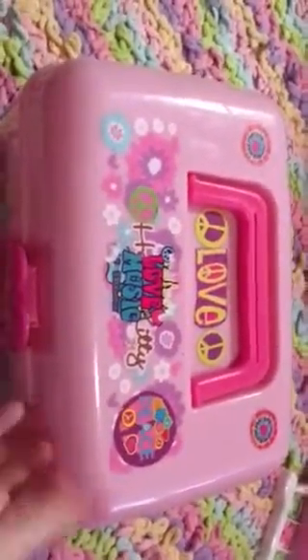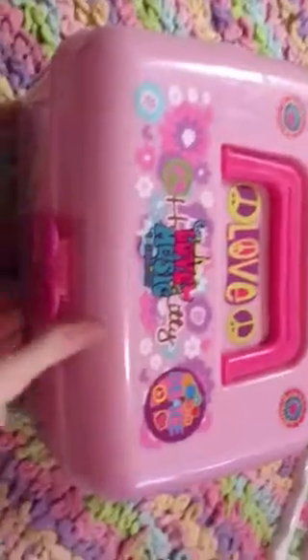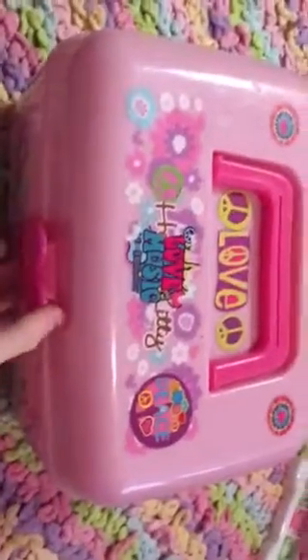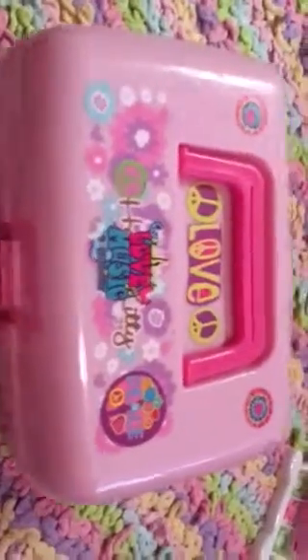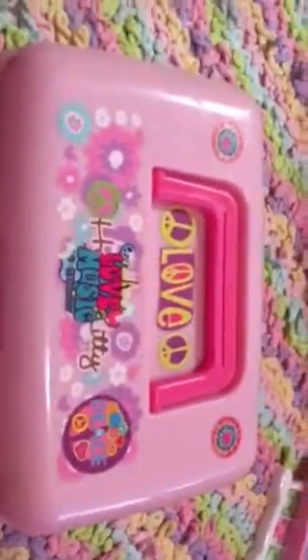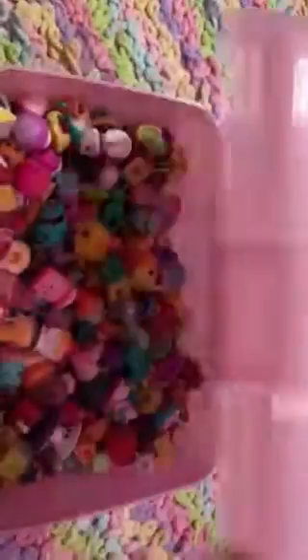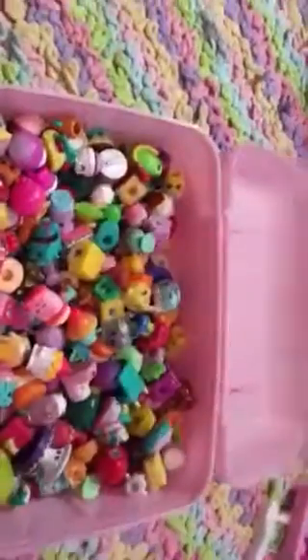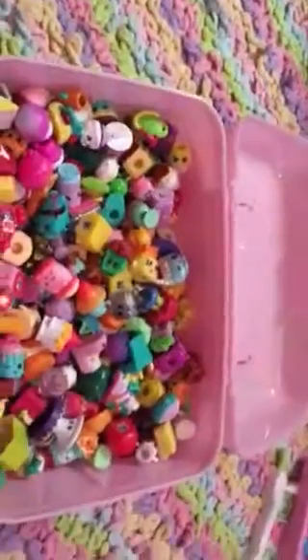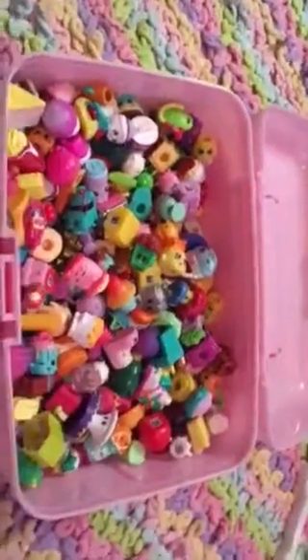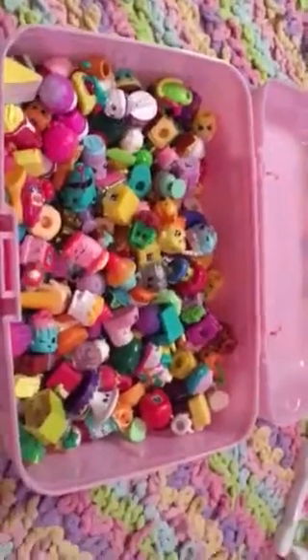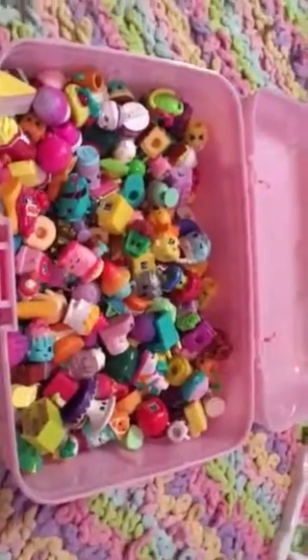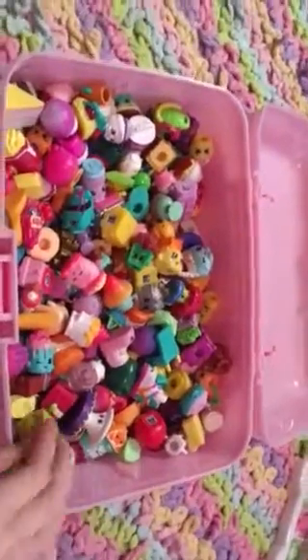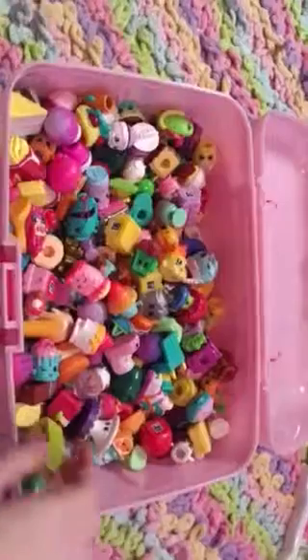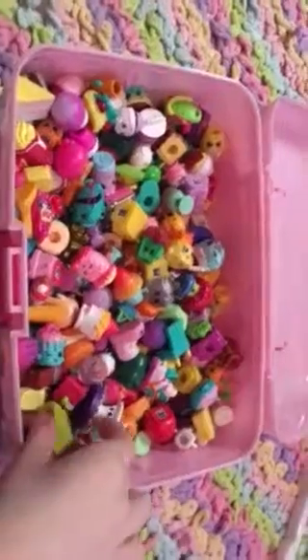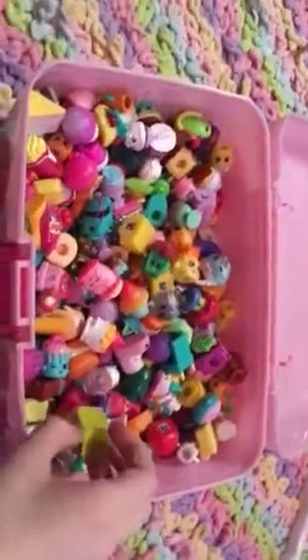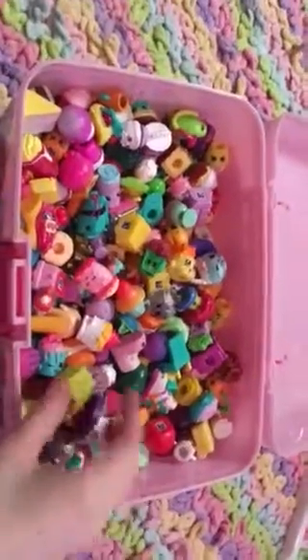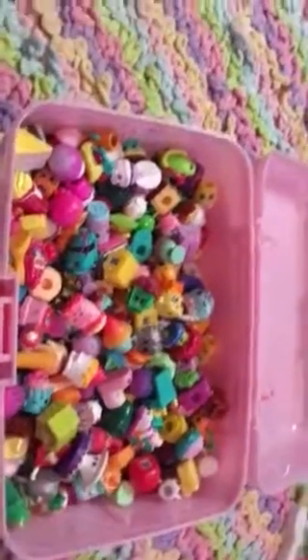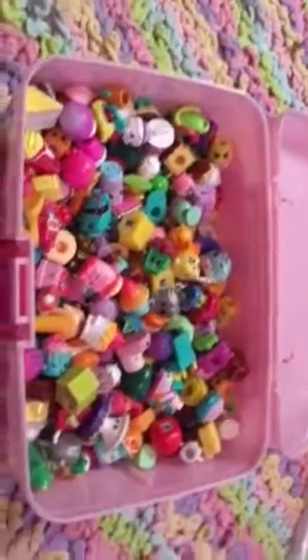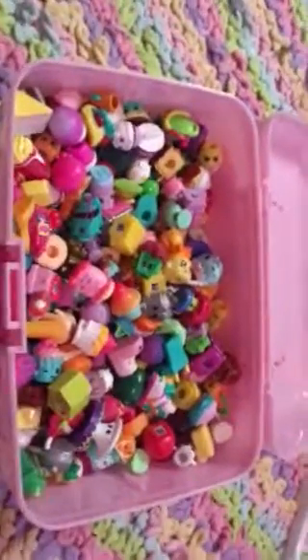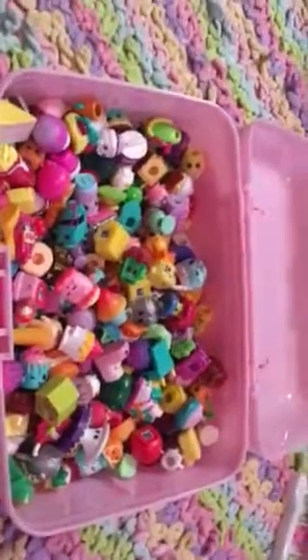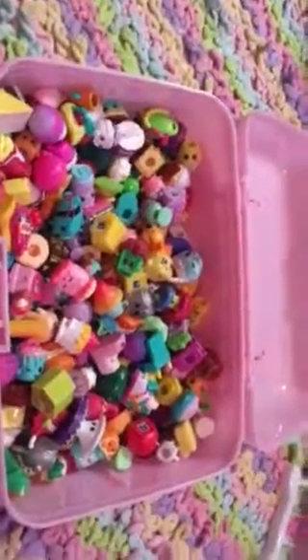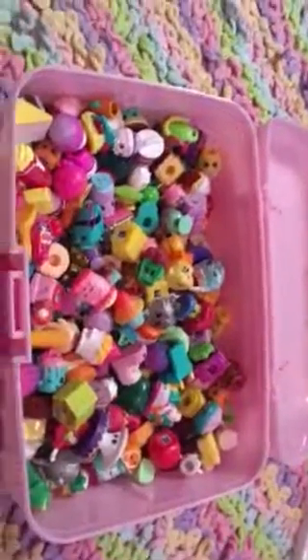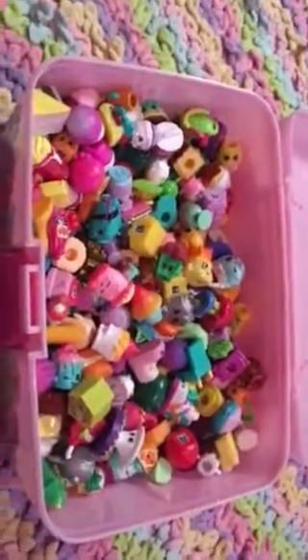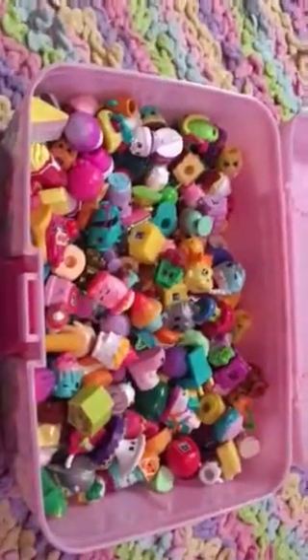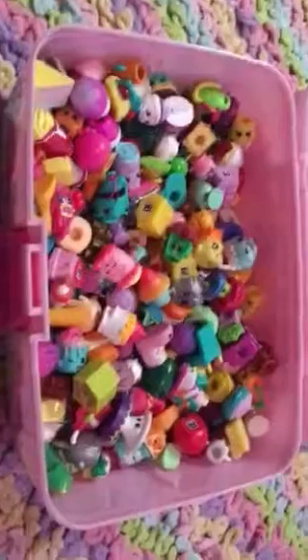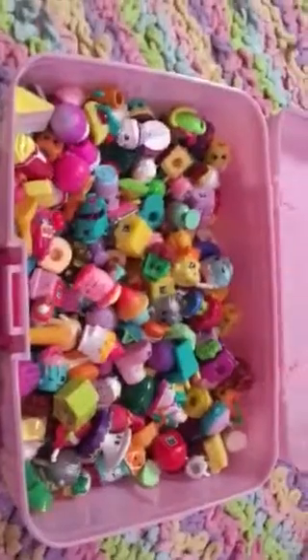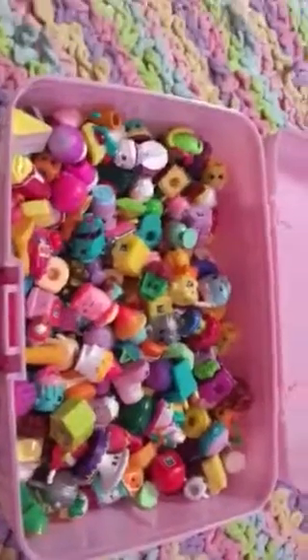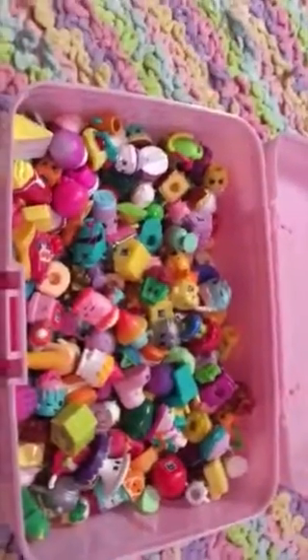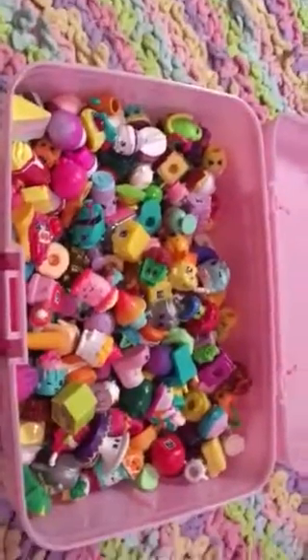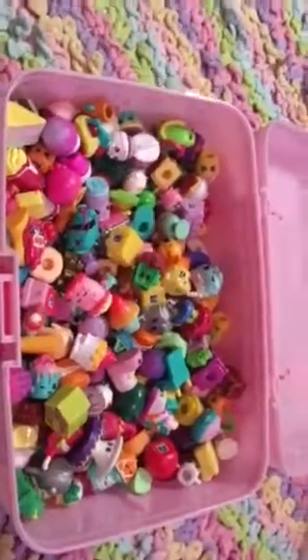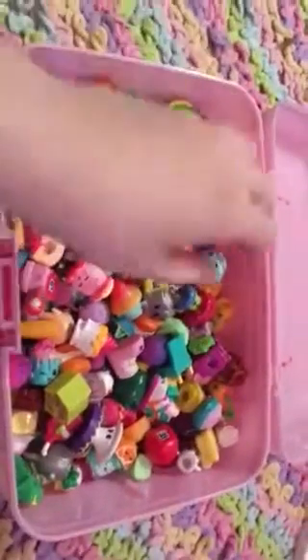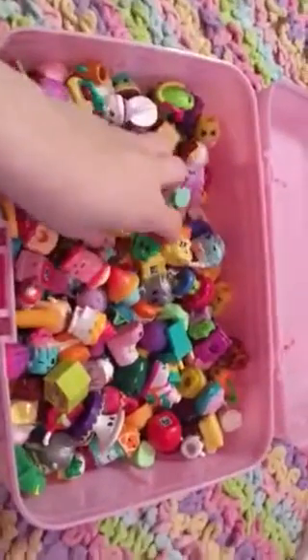Without further ado, let's get started. So I'm not going to say the names, I'm just going to bring them out. And I'd like to know how many you can guess out of all the ones I have here.